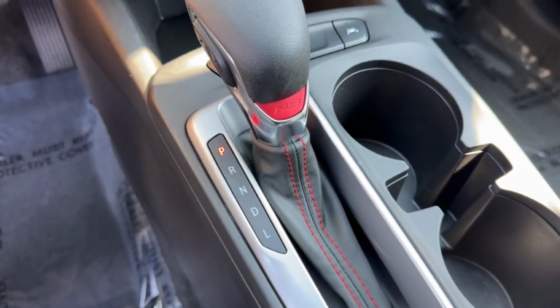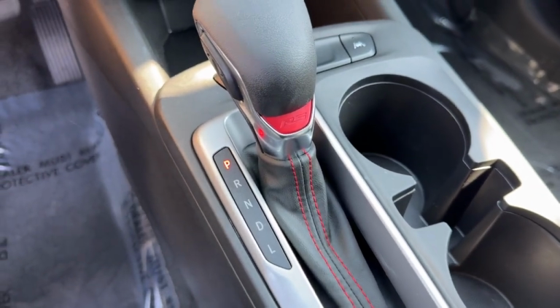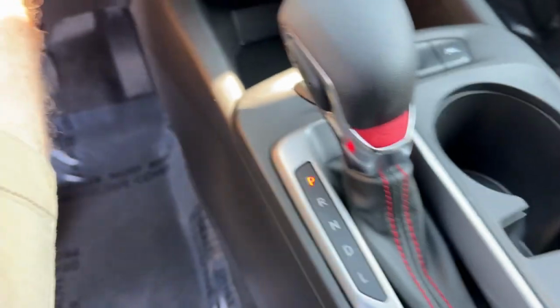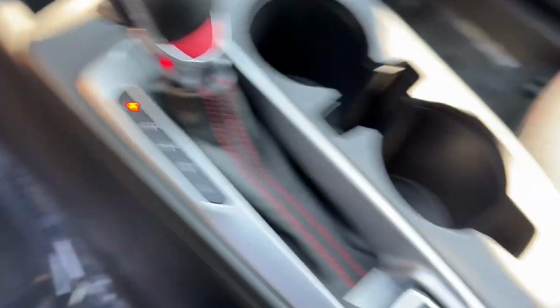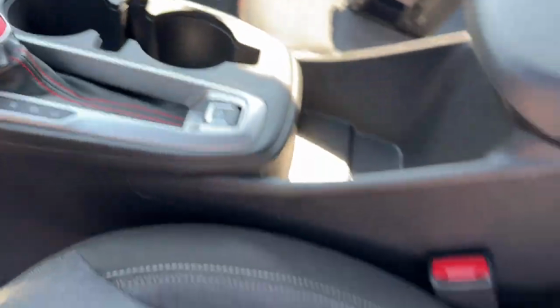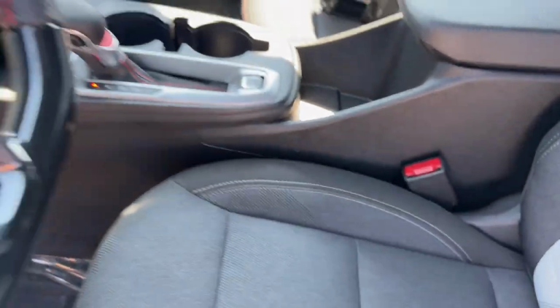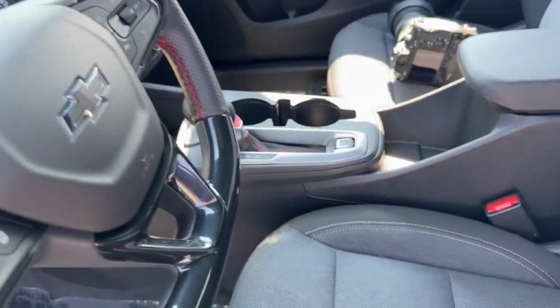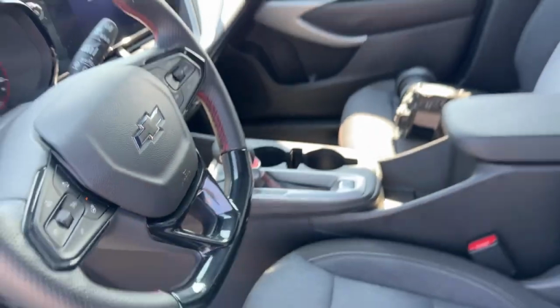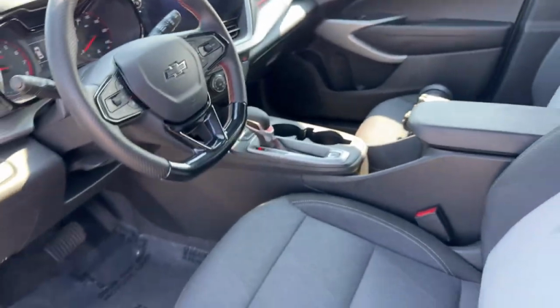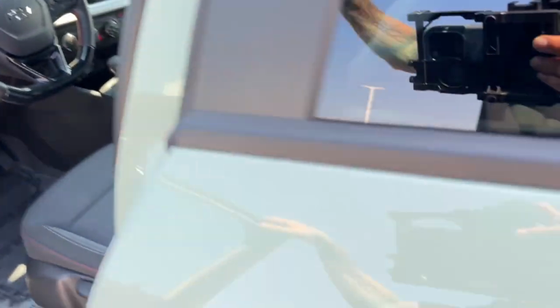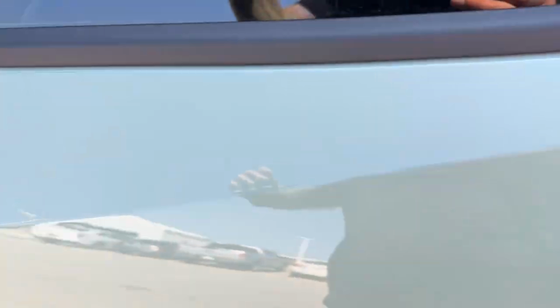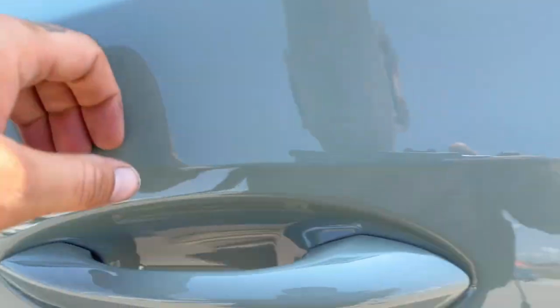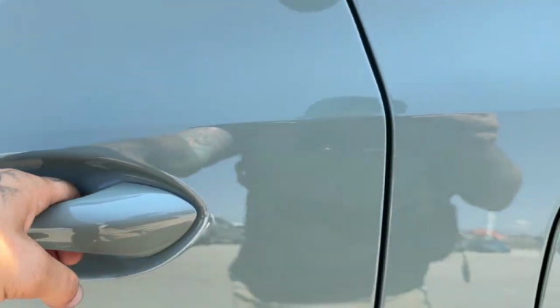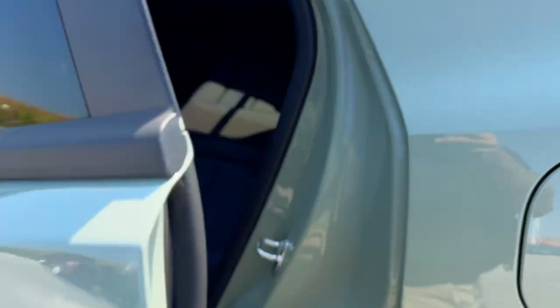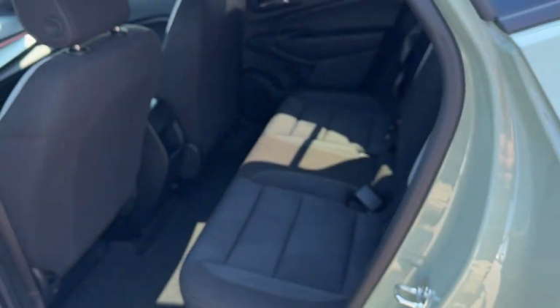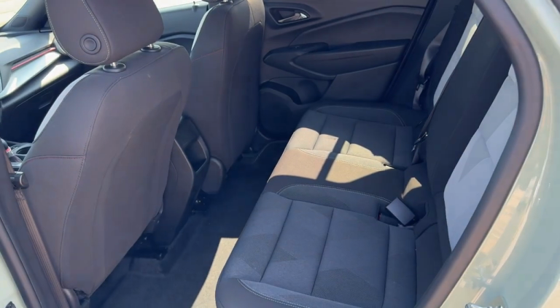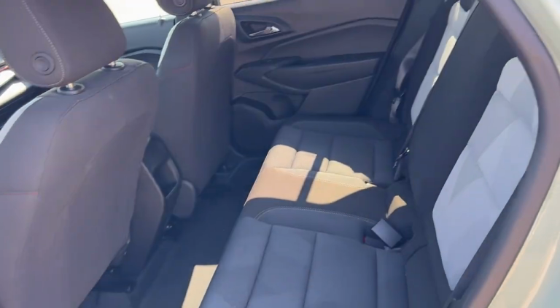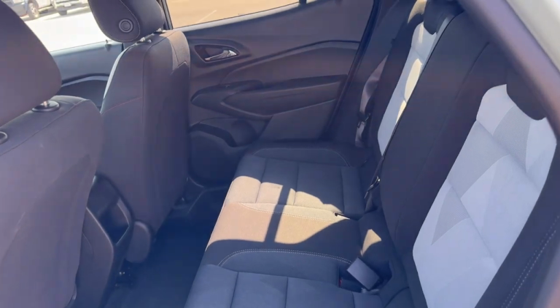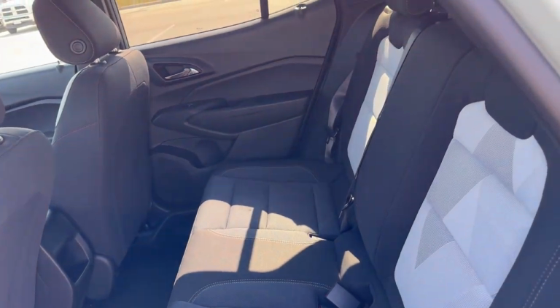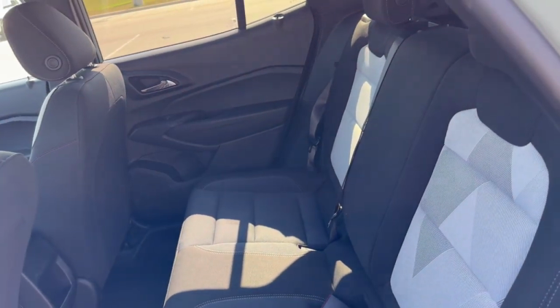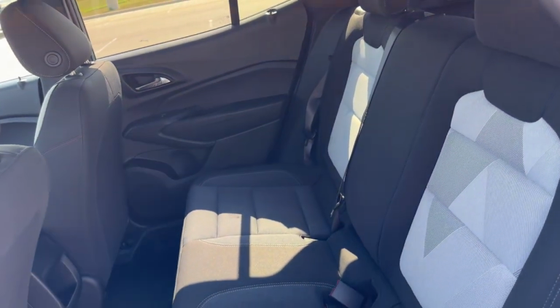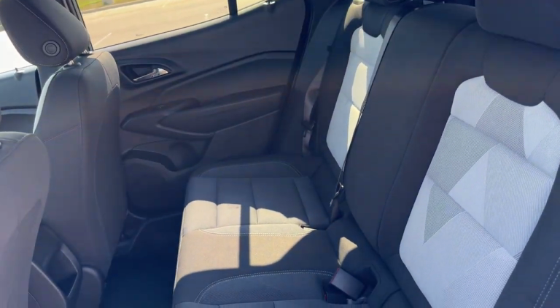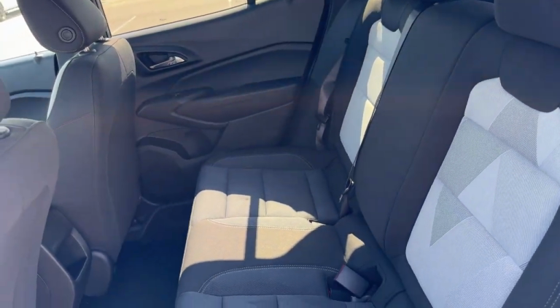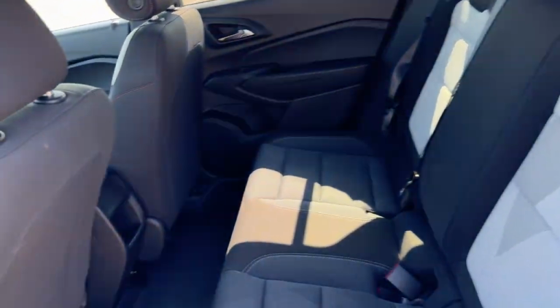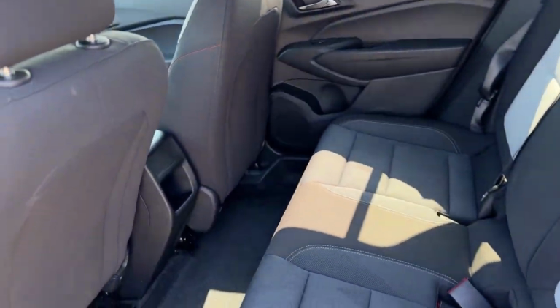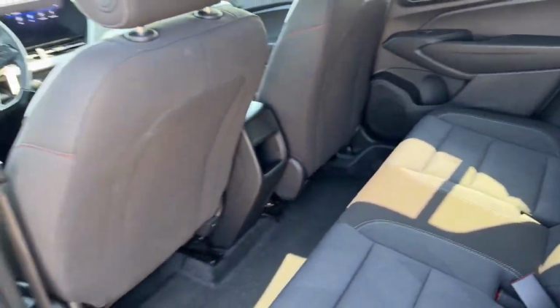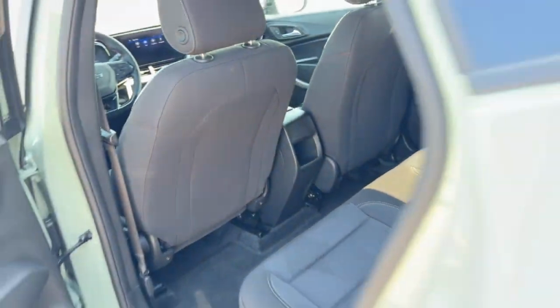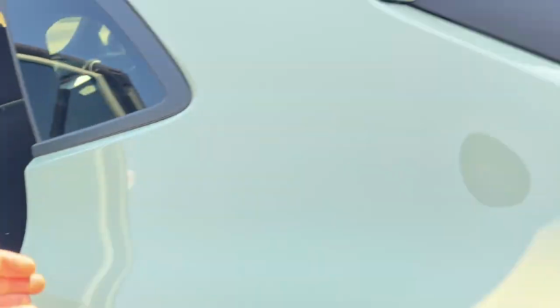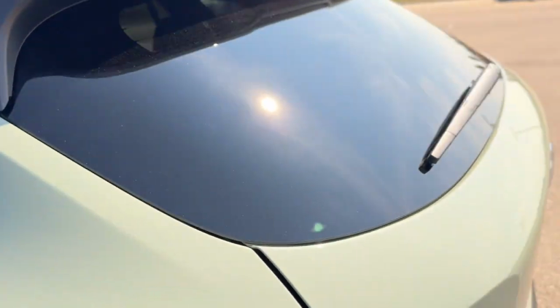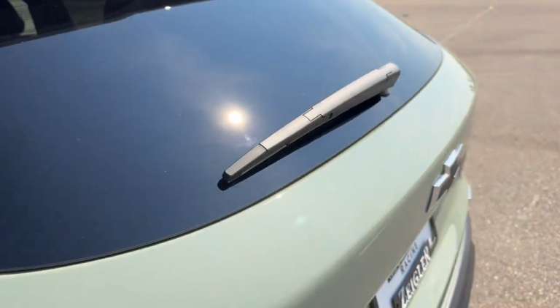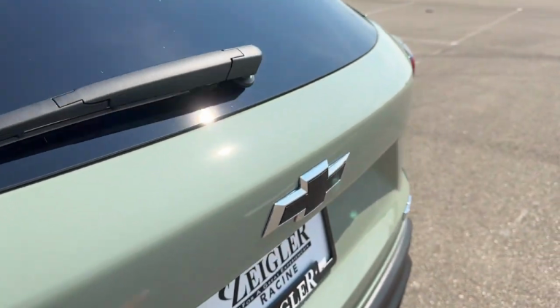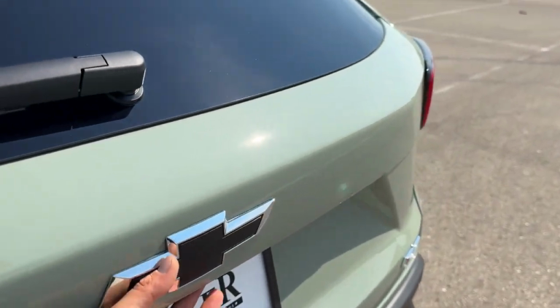You've got lane departure warnings and a nice RS shifter. There's a good amount of space in the back — it does seat three. You've also got the rear windshield wiper.